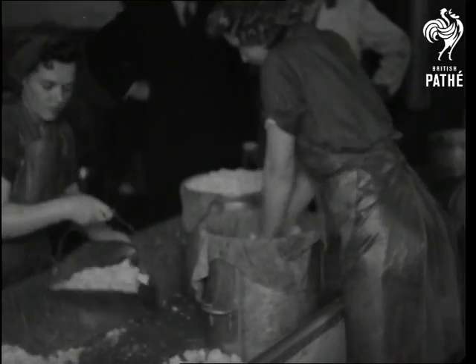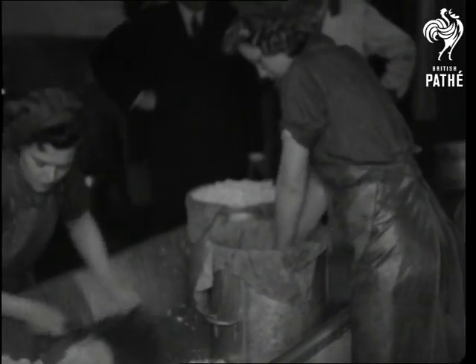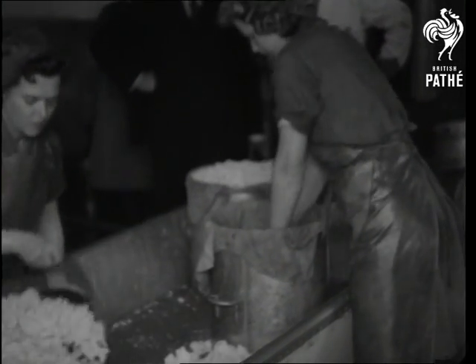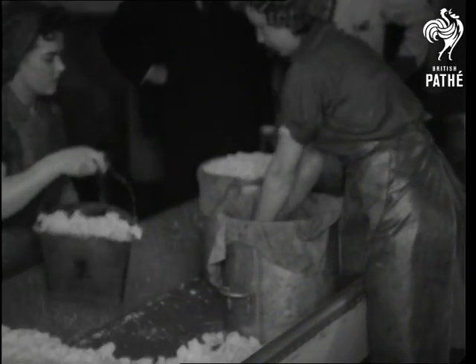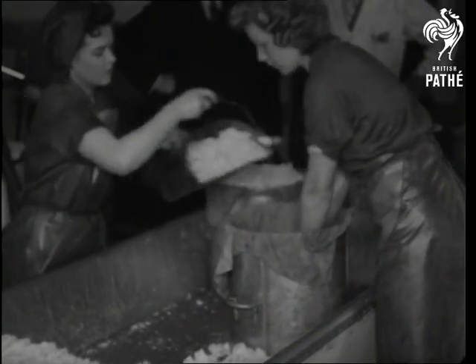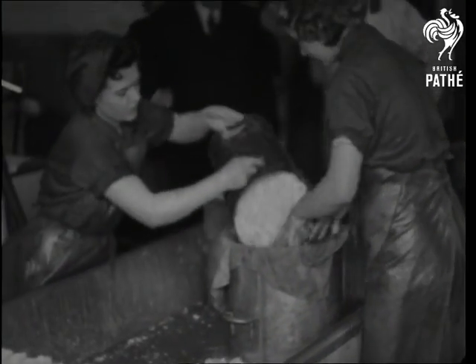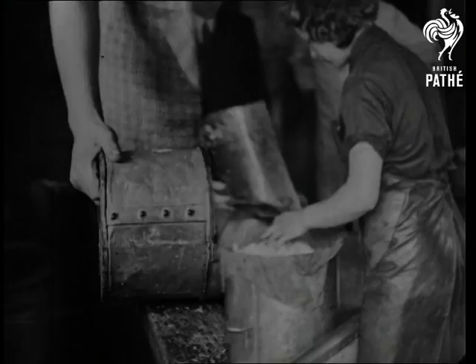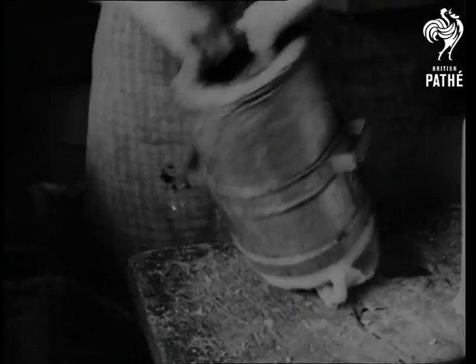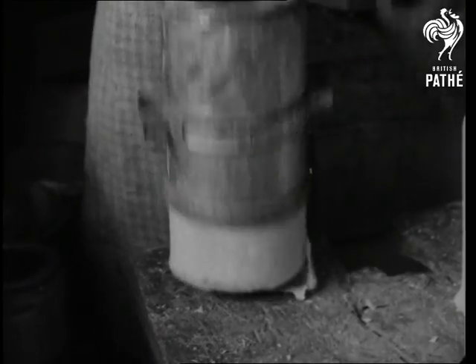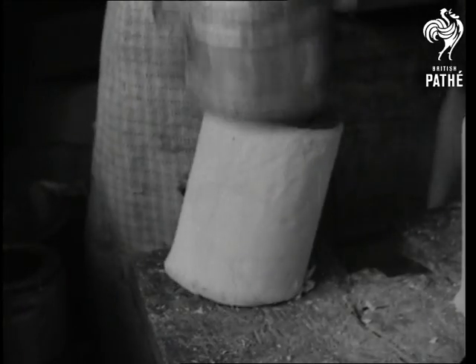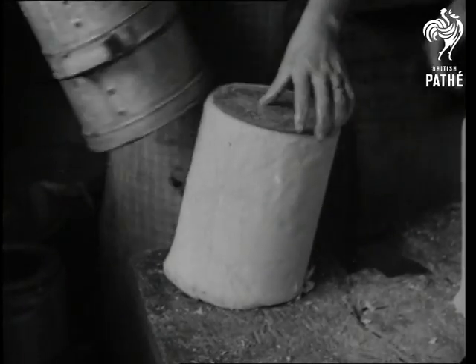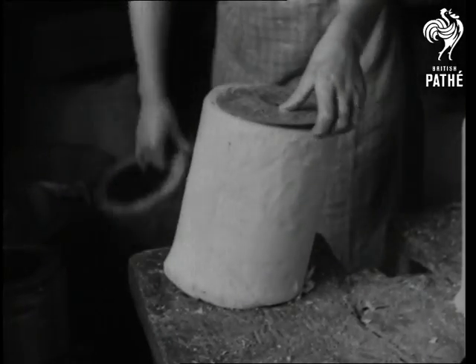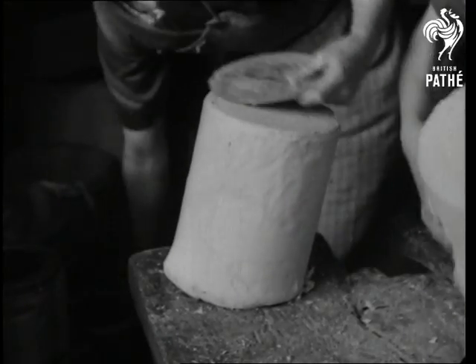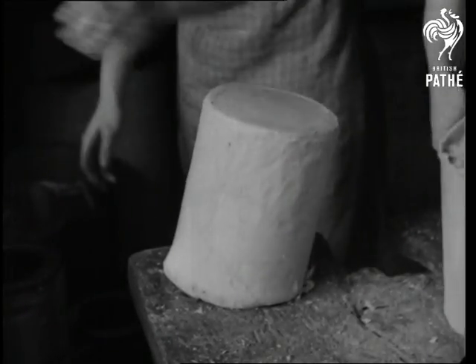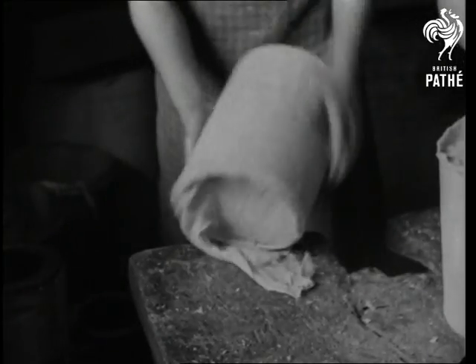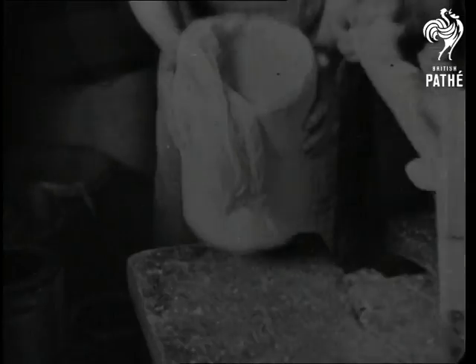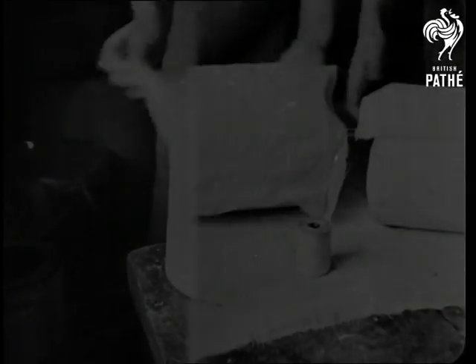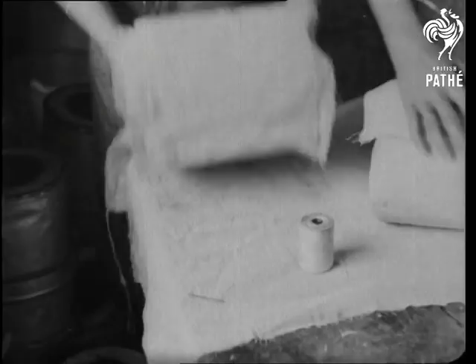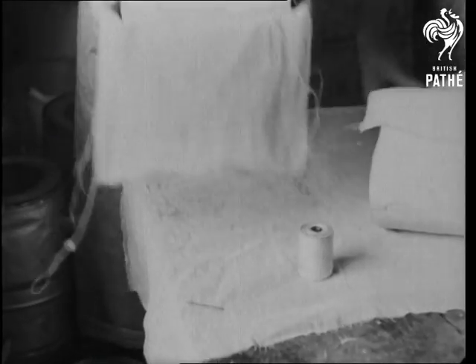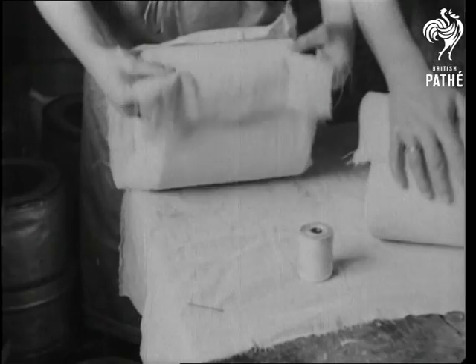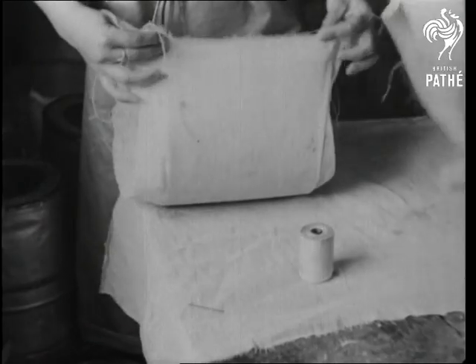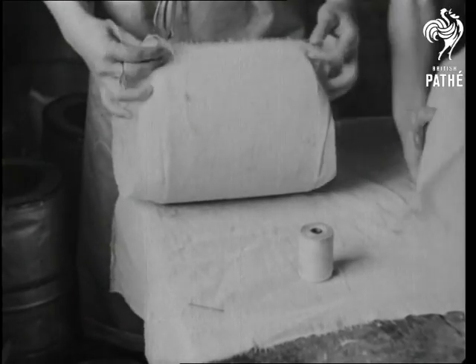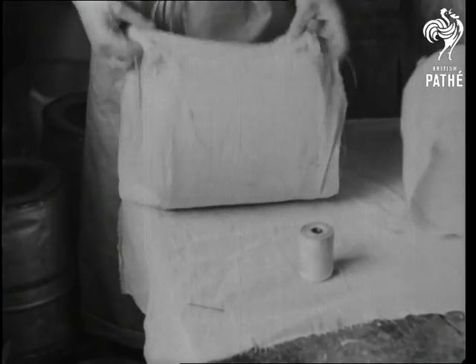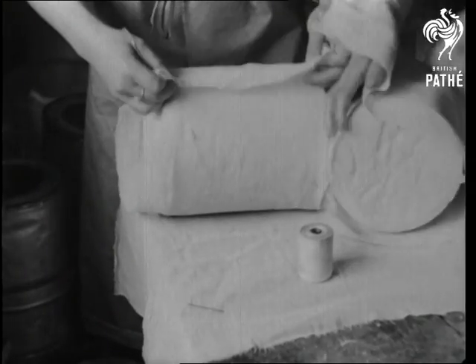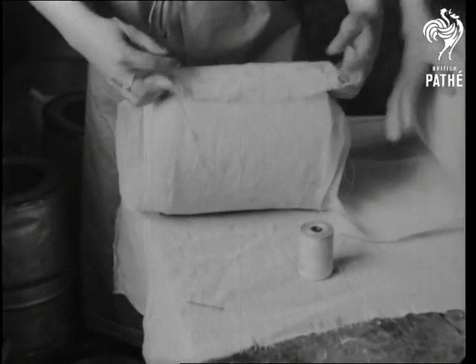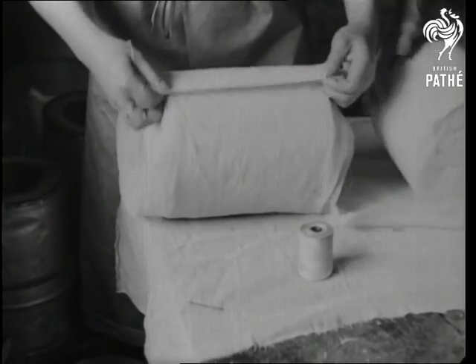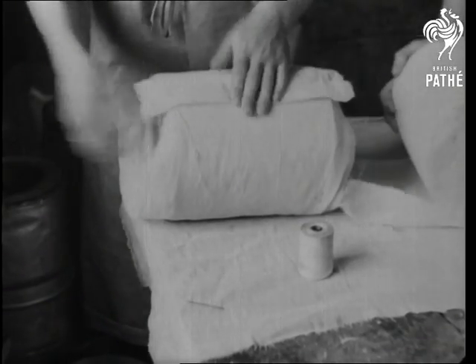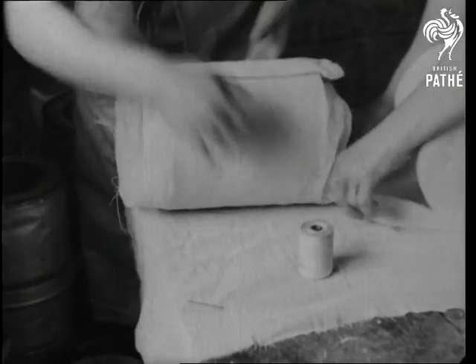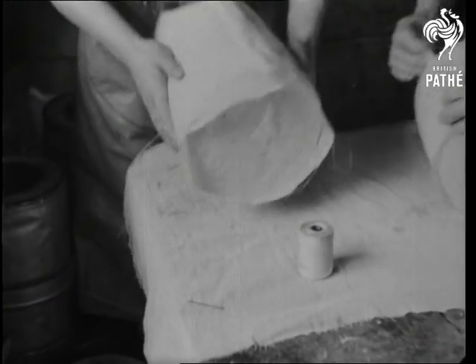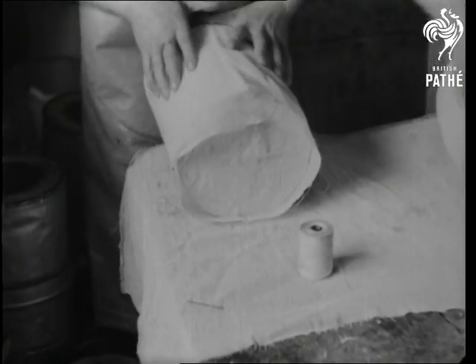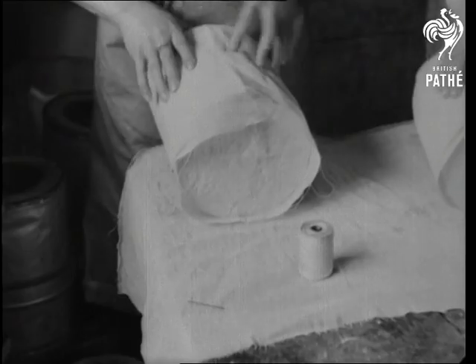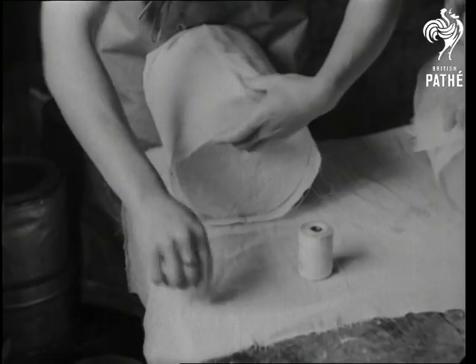Now into the mould, where it's compressed into the kind of drum that the cheese connoisseur will tell you can't be beaten. The drums are wrapped in a special cheese cloth that allows just the right amount of ventilation, and then they're sewn up for the ripening room, where they stay for about a month.